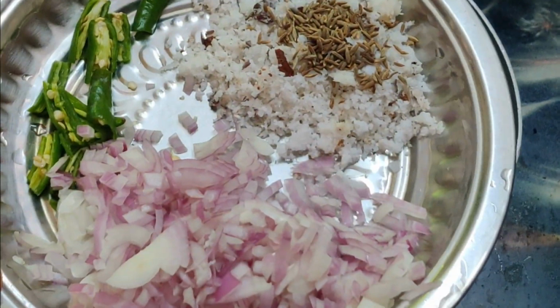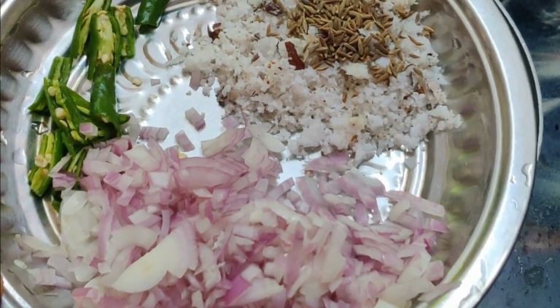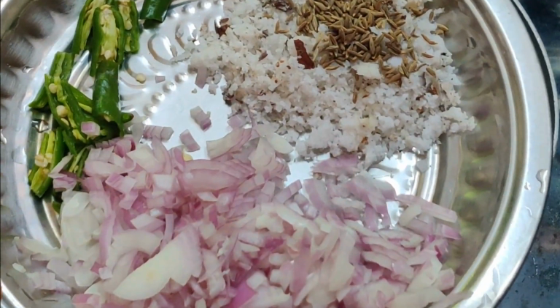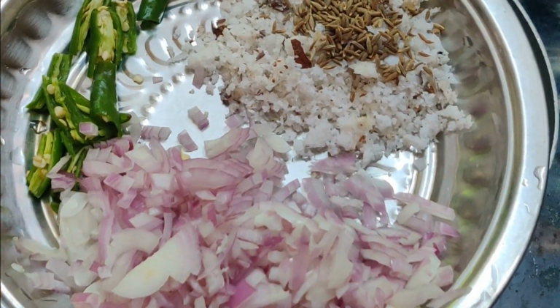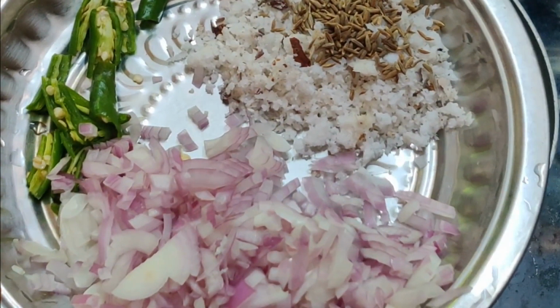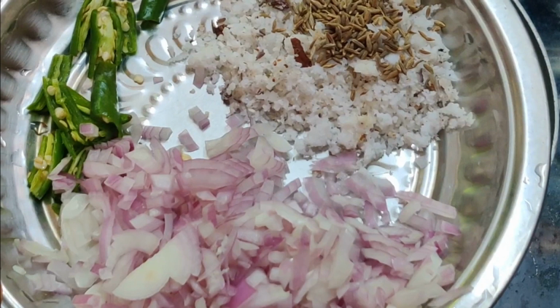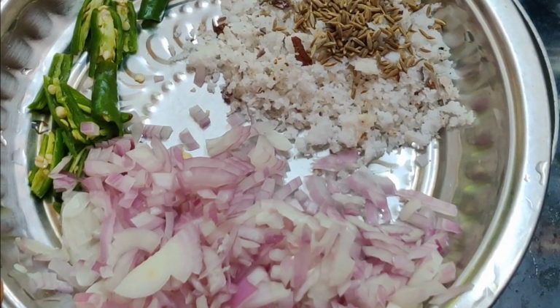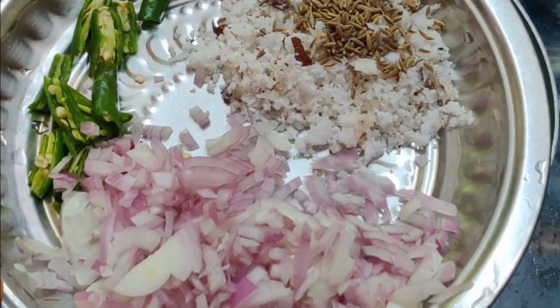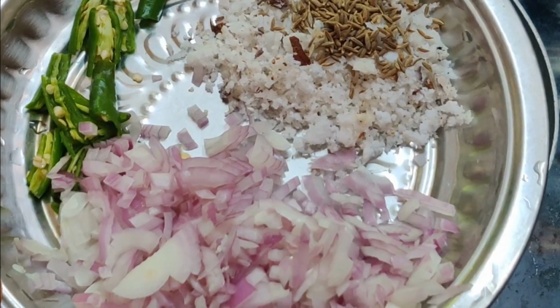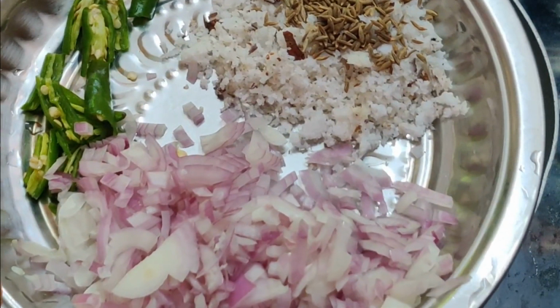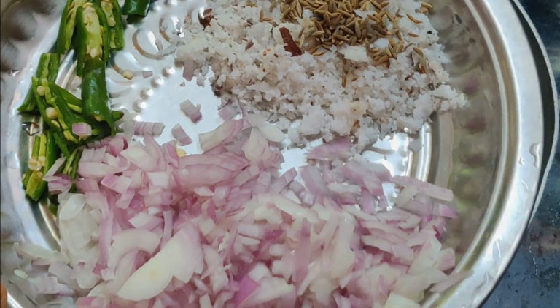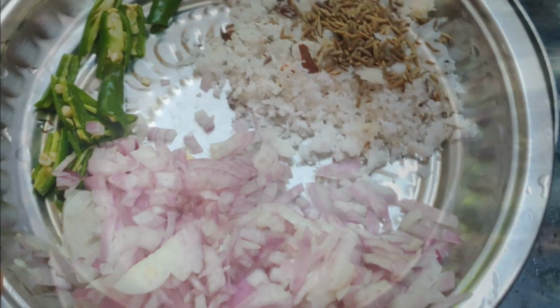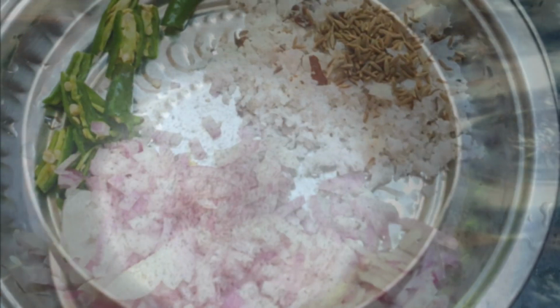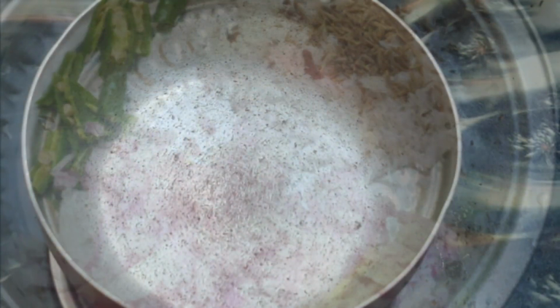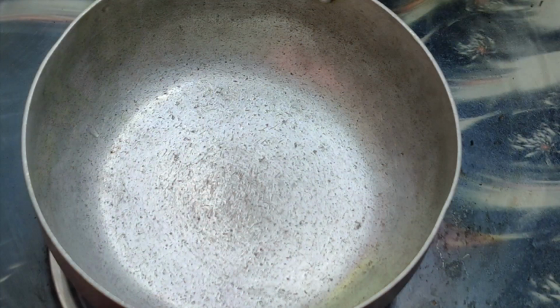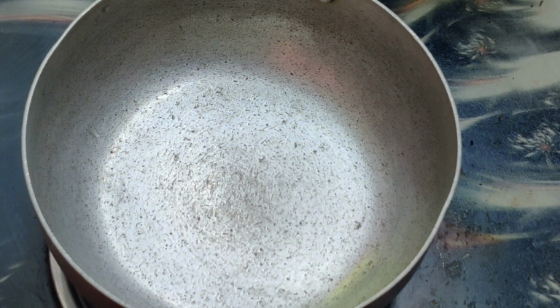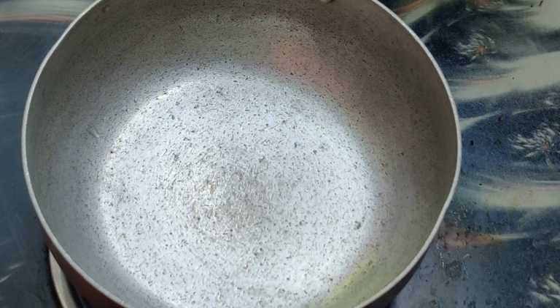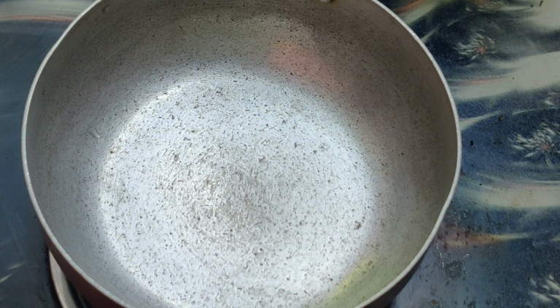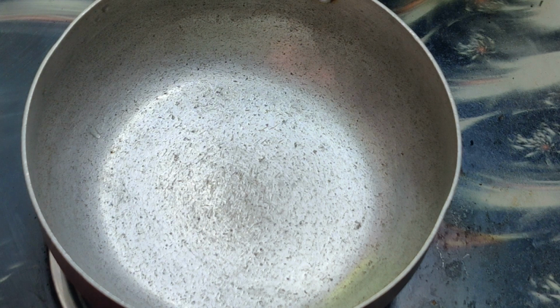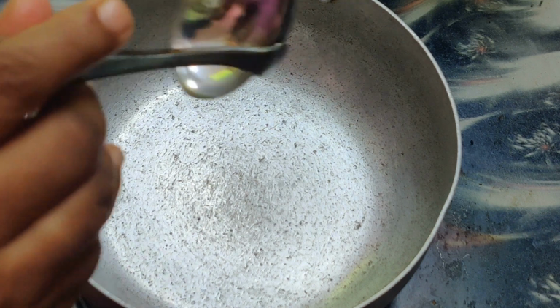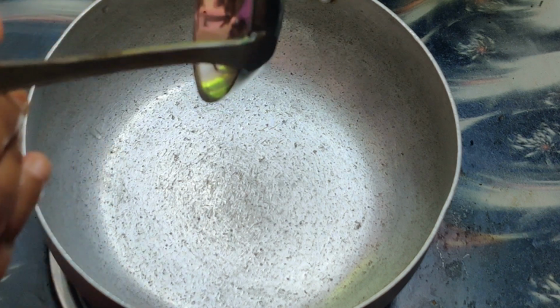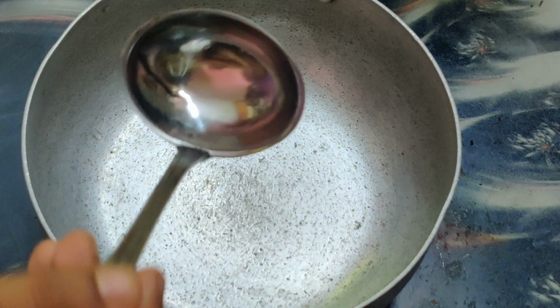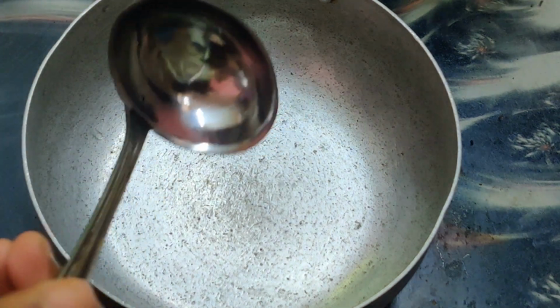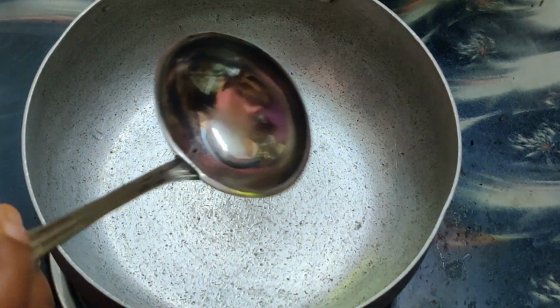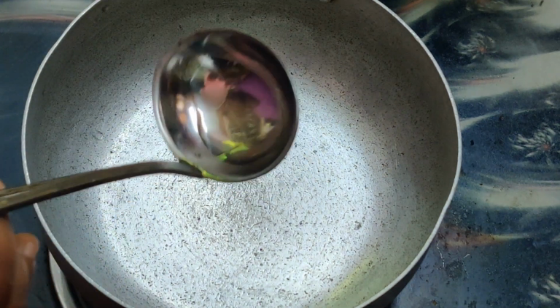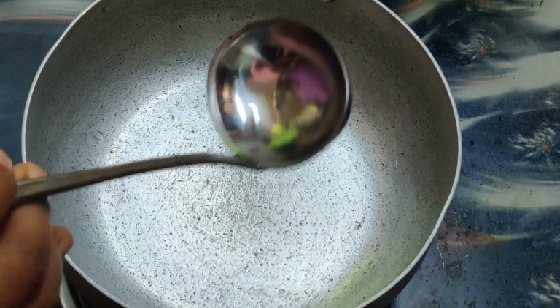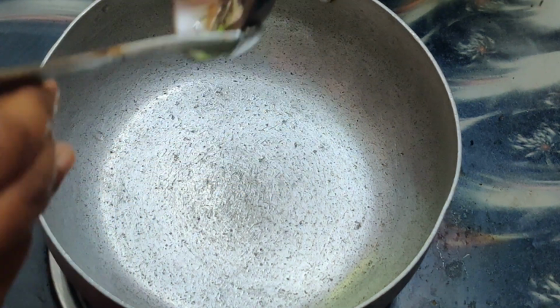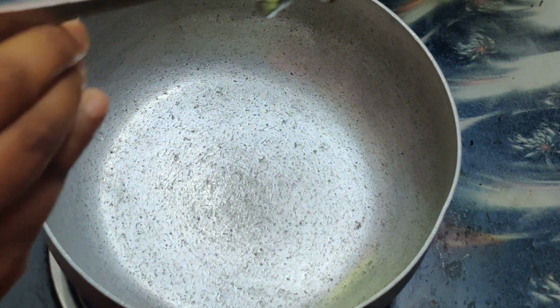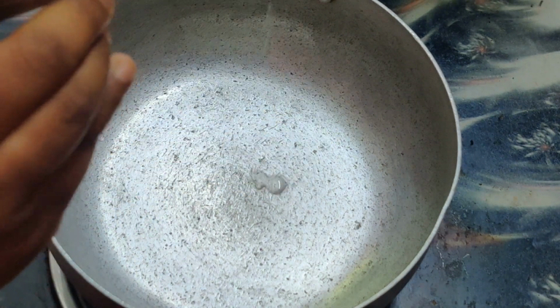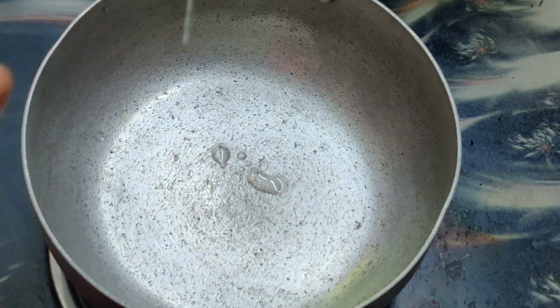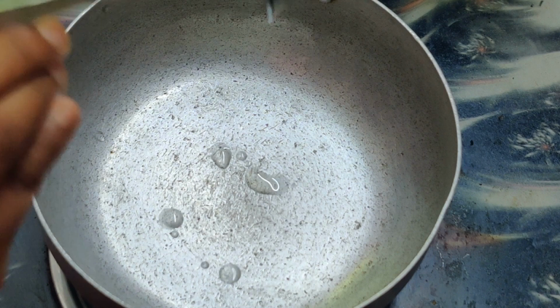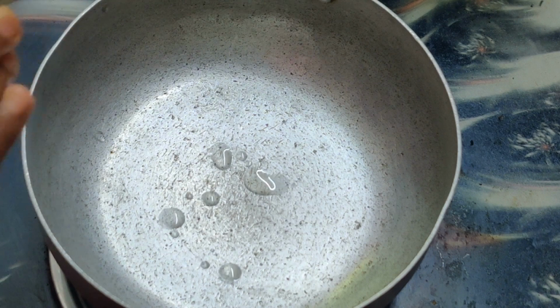We are going to add a Thanga or Jeera. We will prepare for this recipe with 4-5 drops of oil.